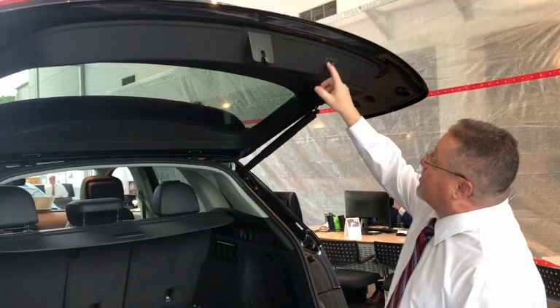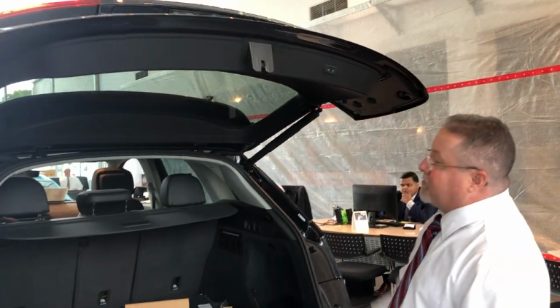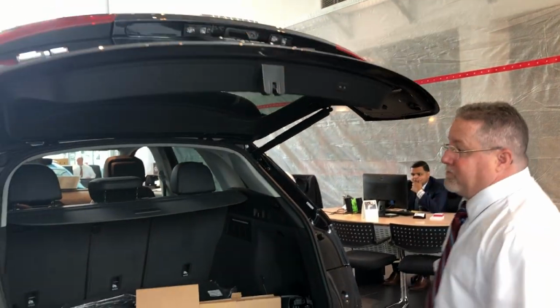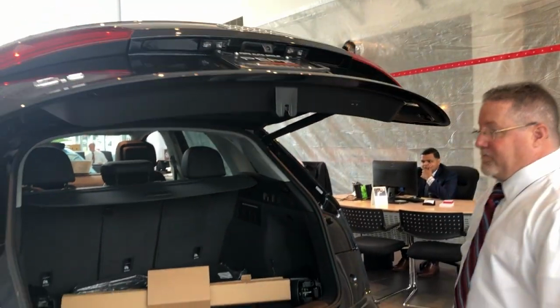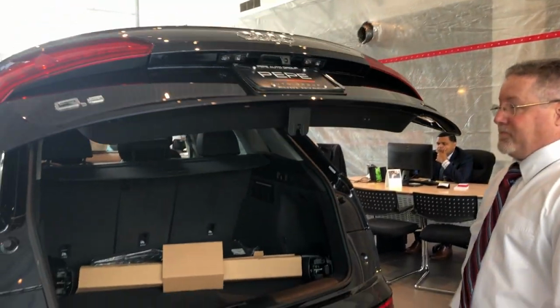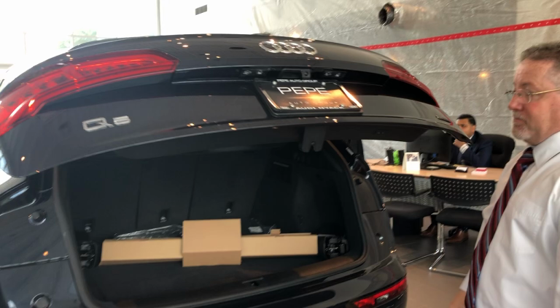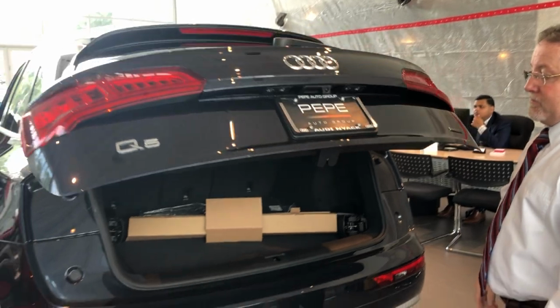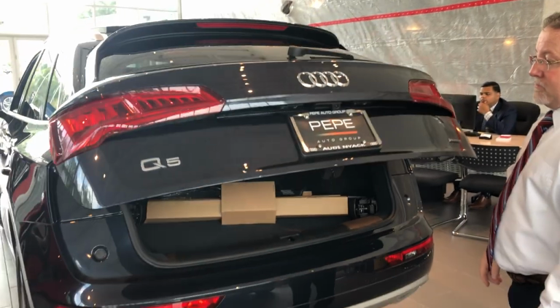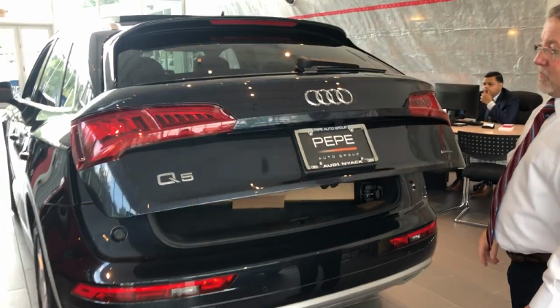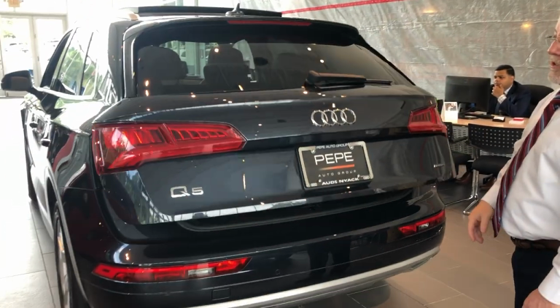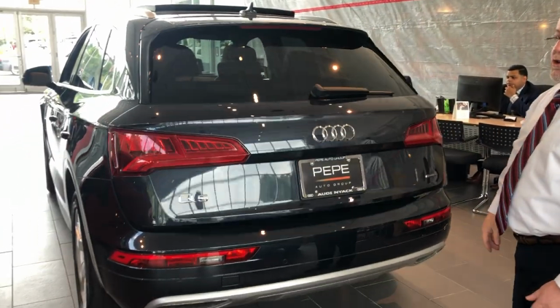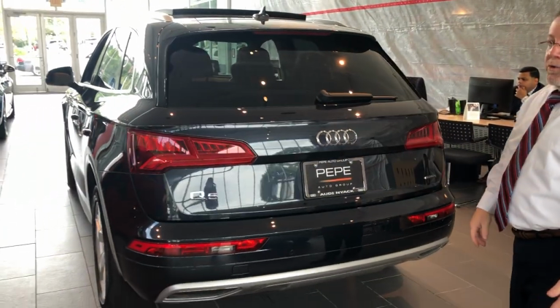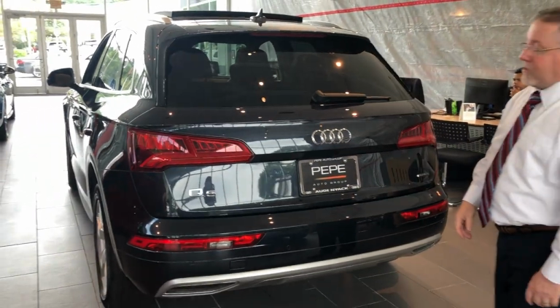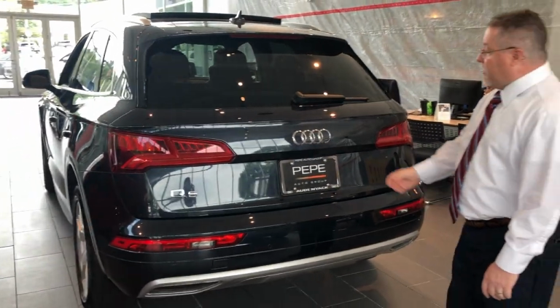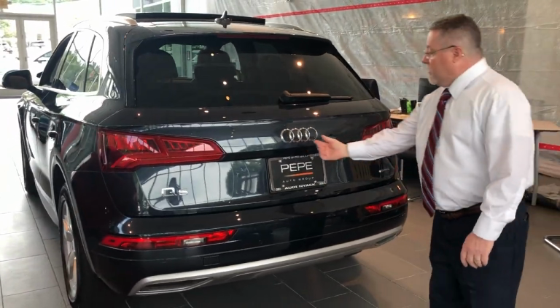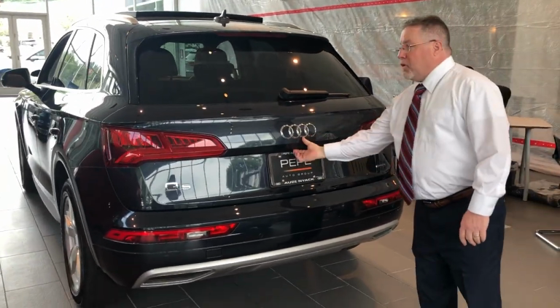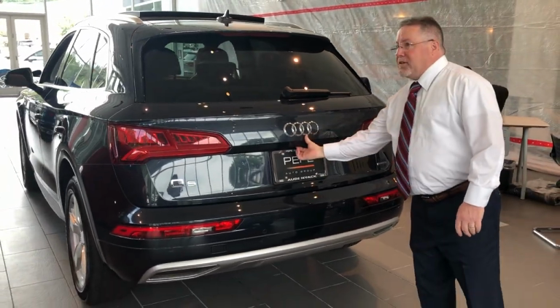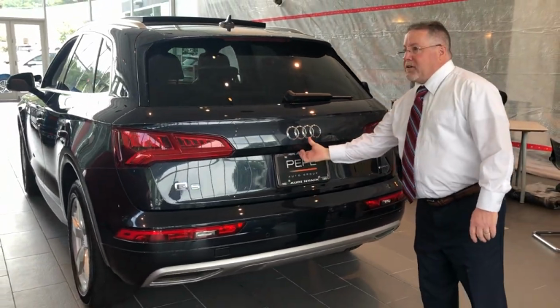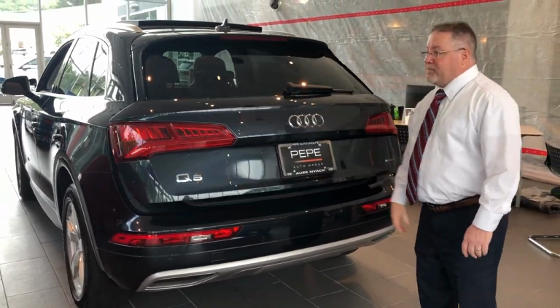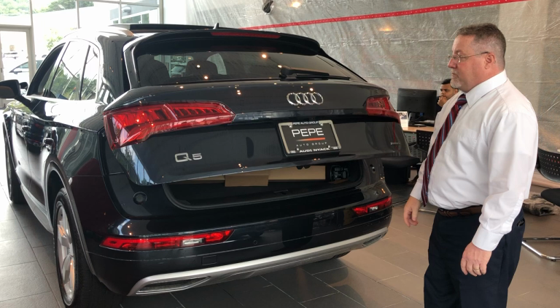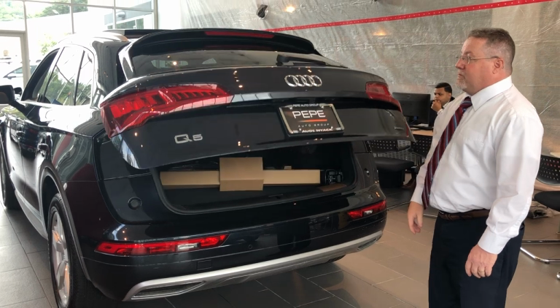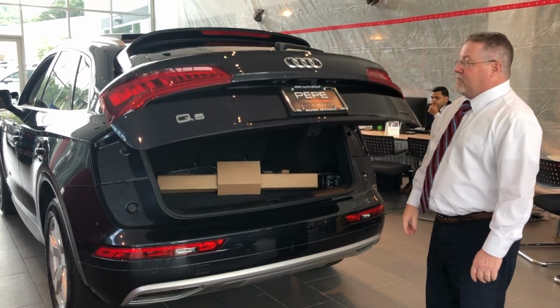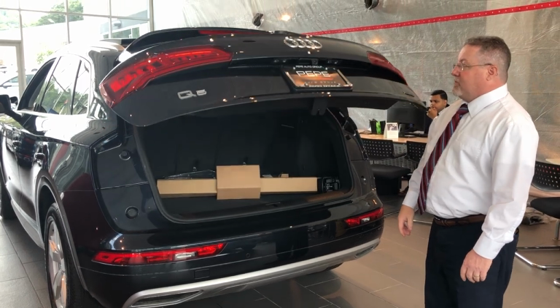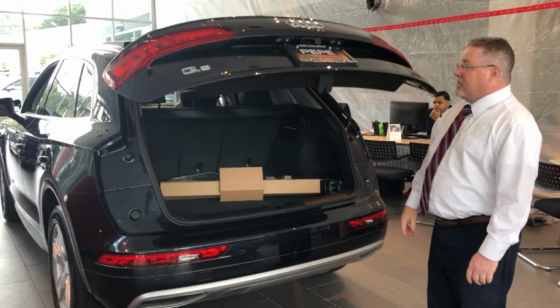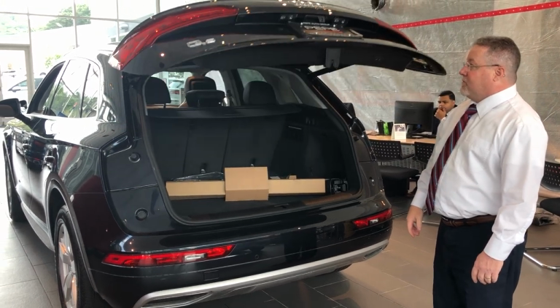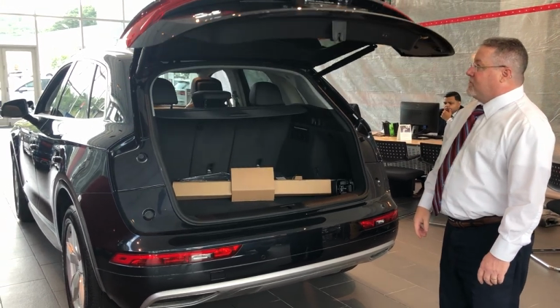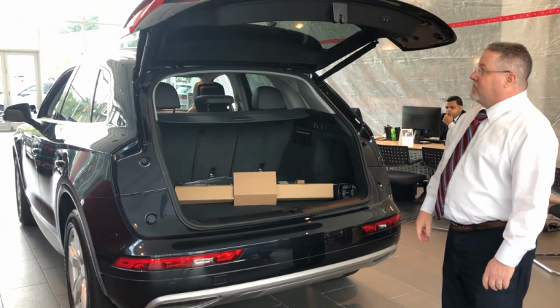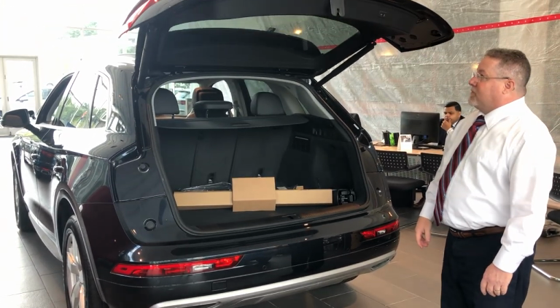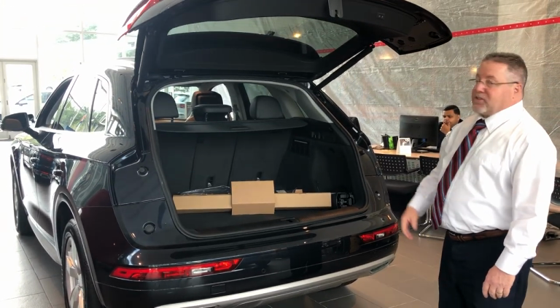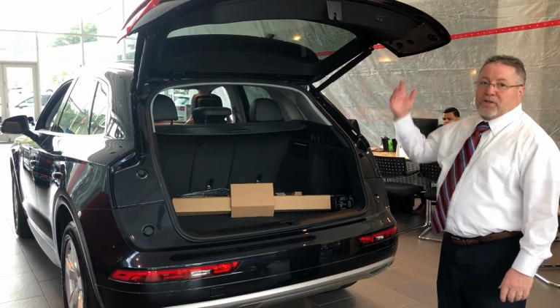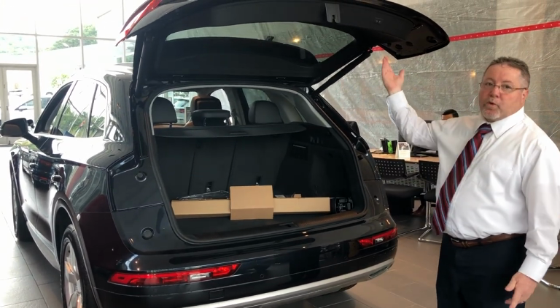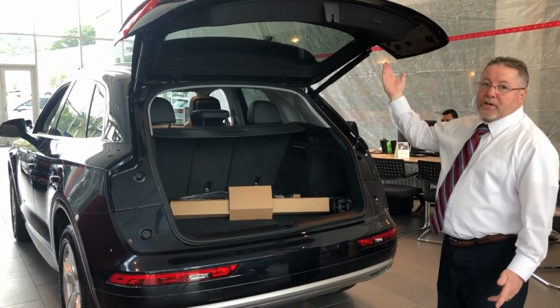Close it to check and make sure the programming took. I open the tailgate again and it stopped at the programmed height.